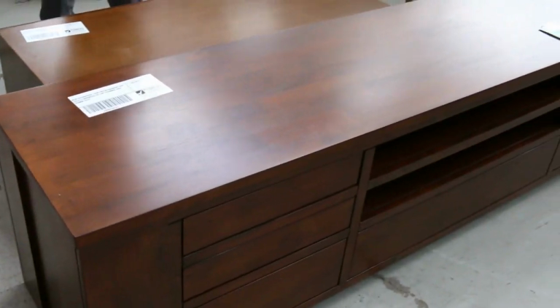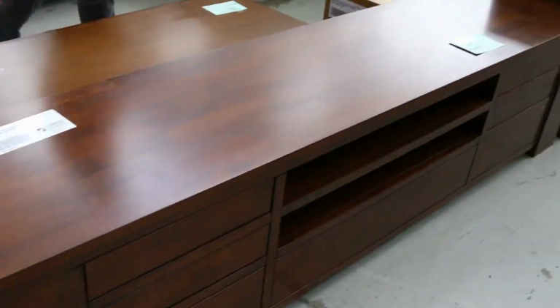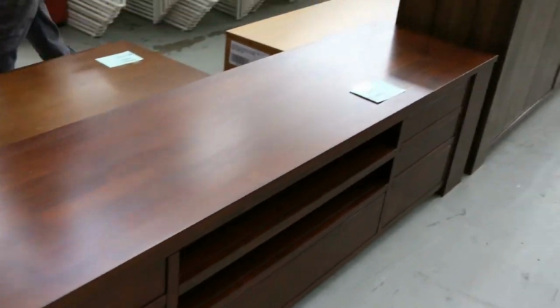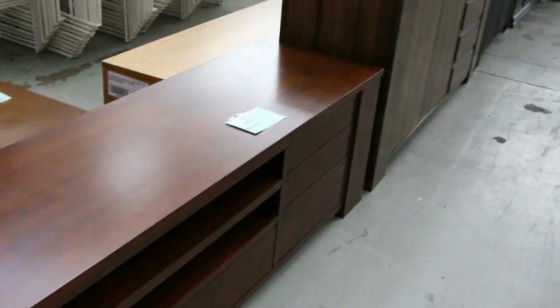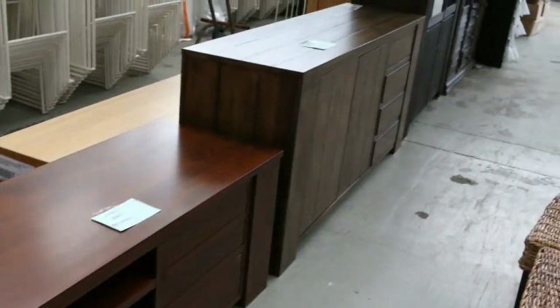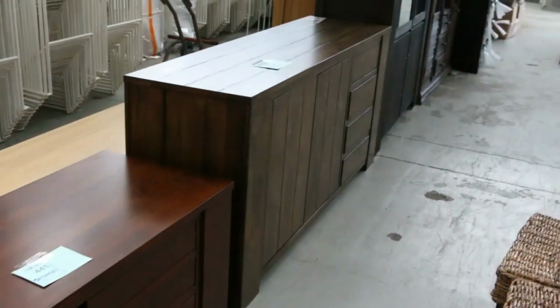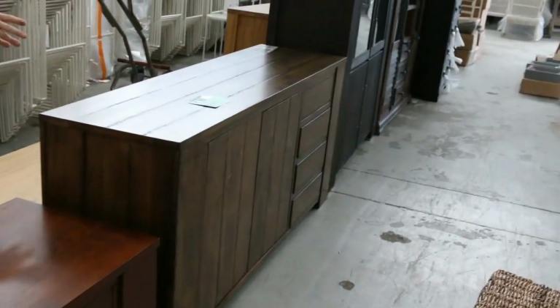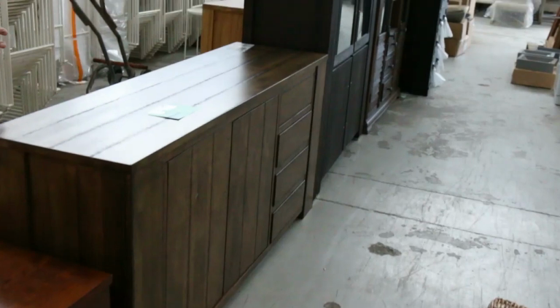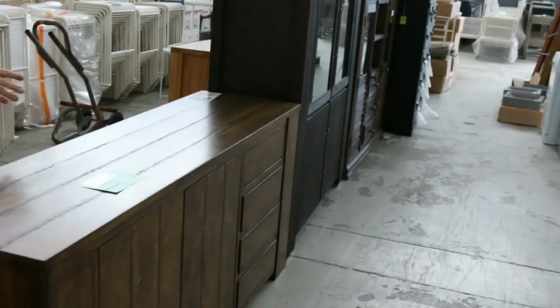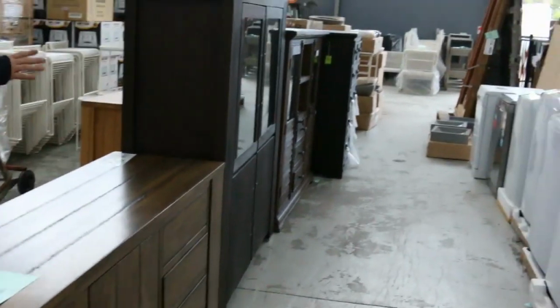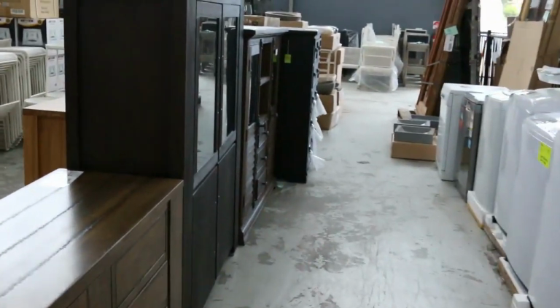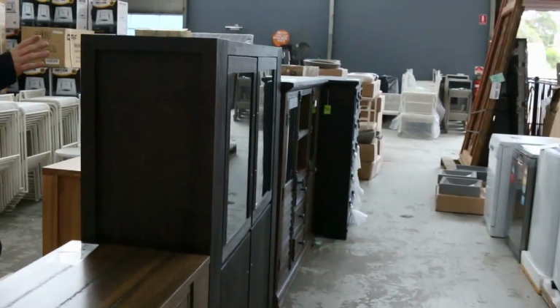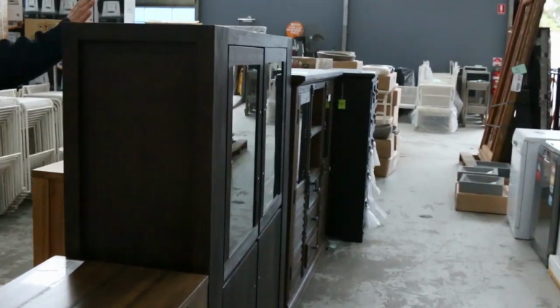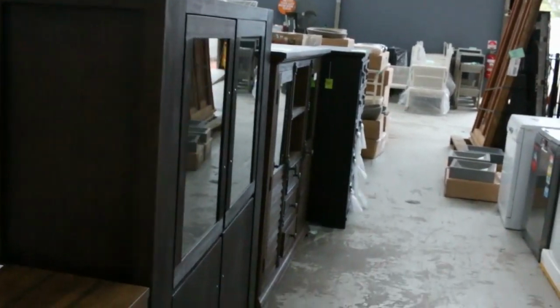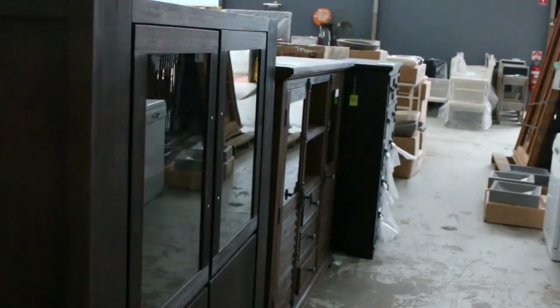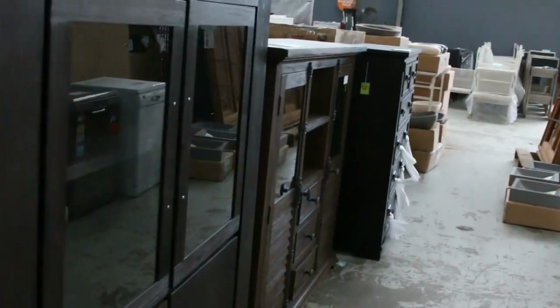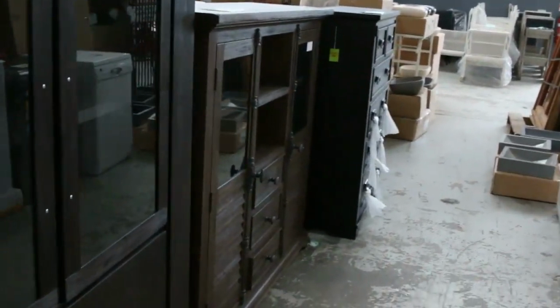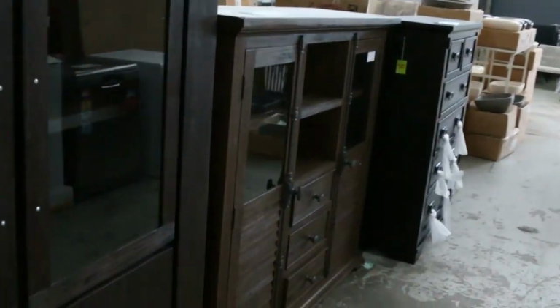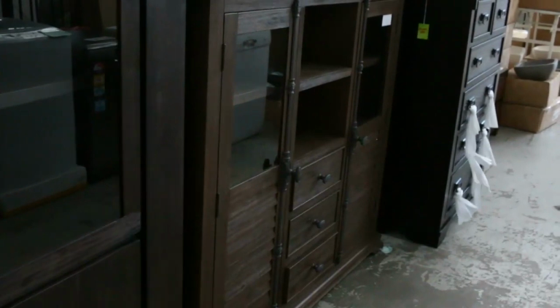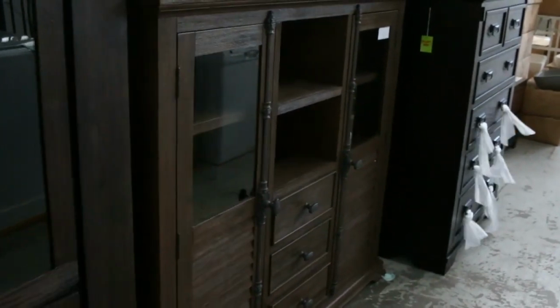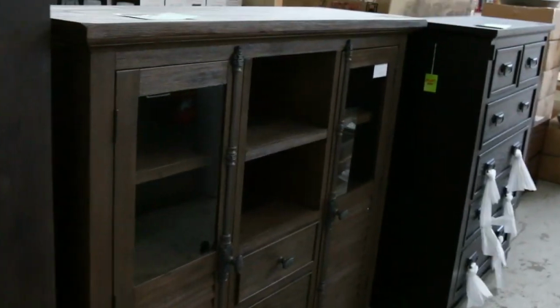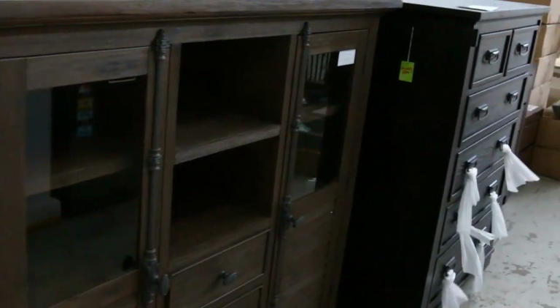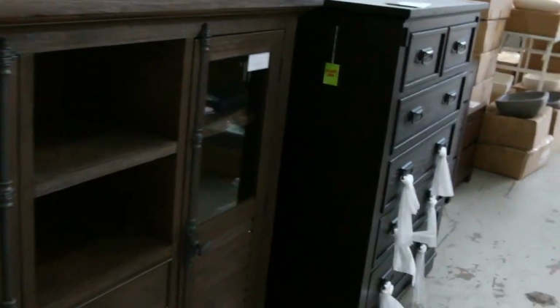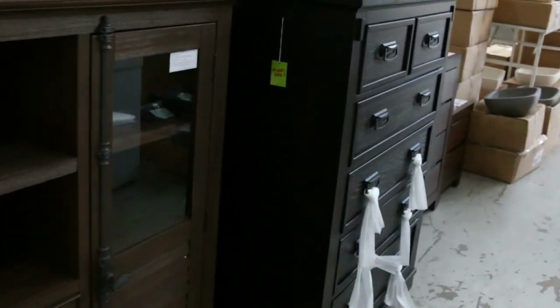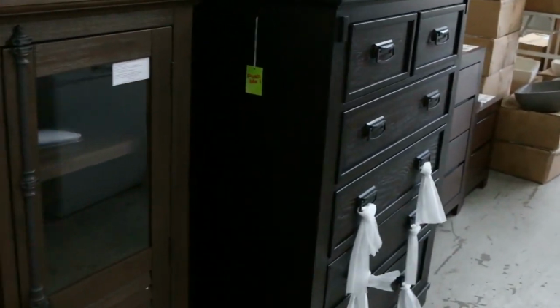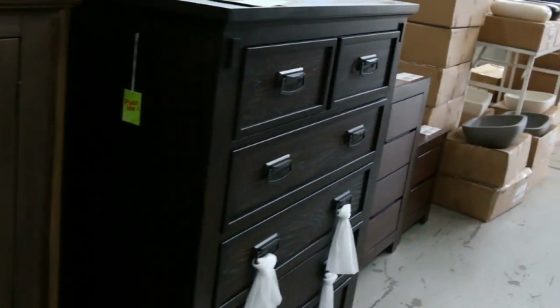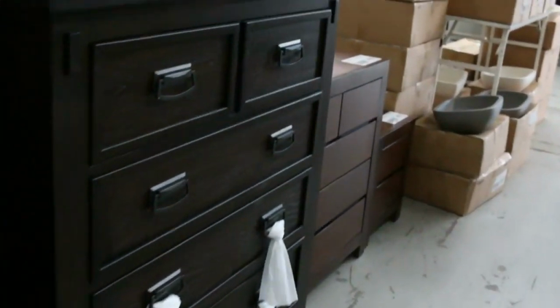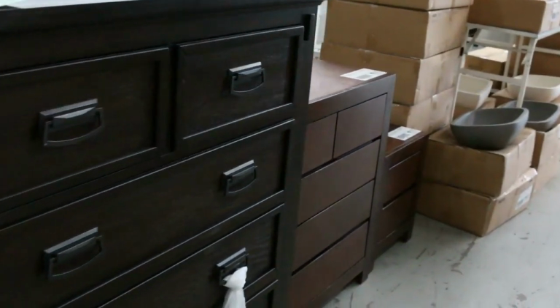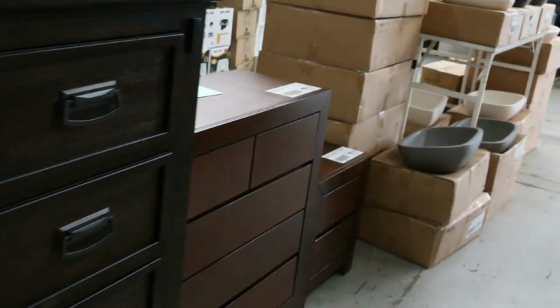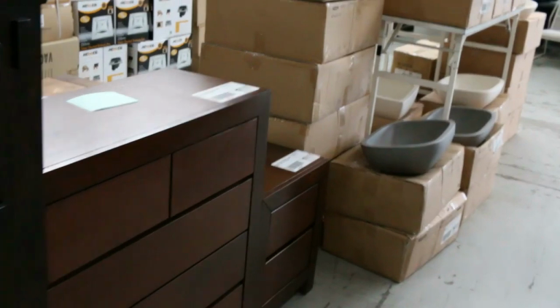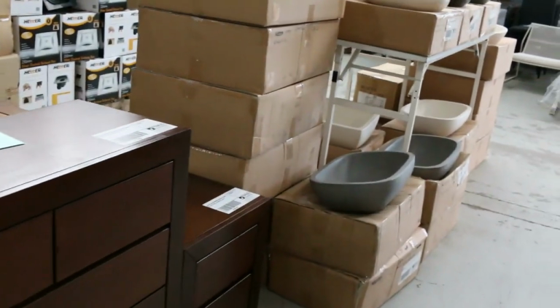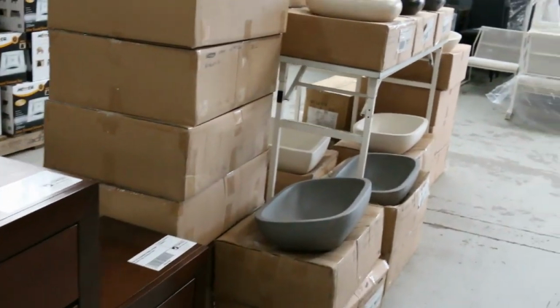Some beautiful TV entertainment units, side tables, lovely big cabinets, tall boys. We've got beautiful Australian hardwoods and it in oak as well. A really good furniture auction this week — there's tons and tons of it.